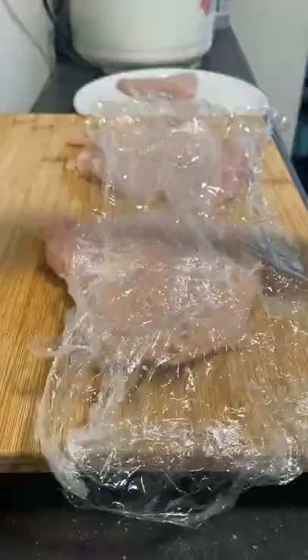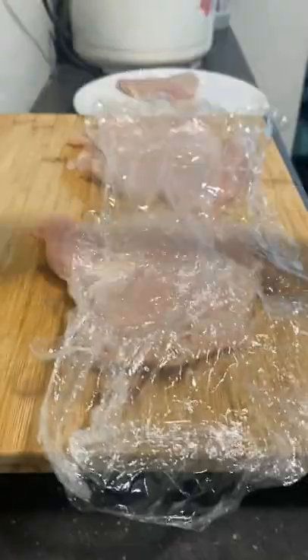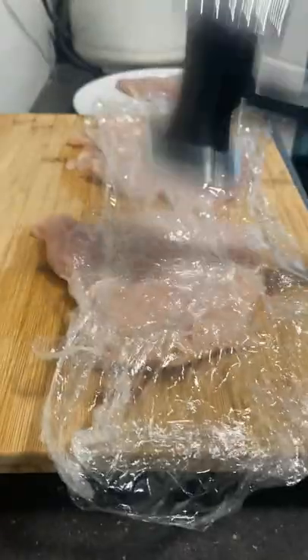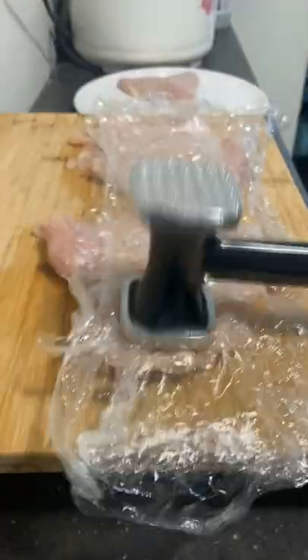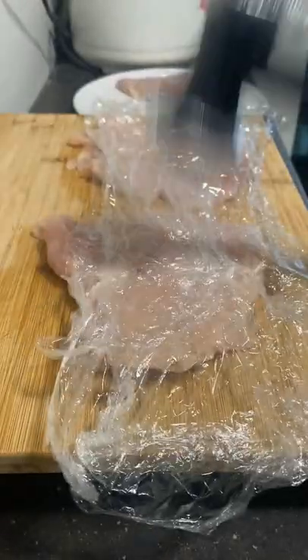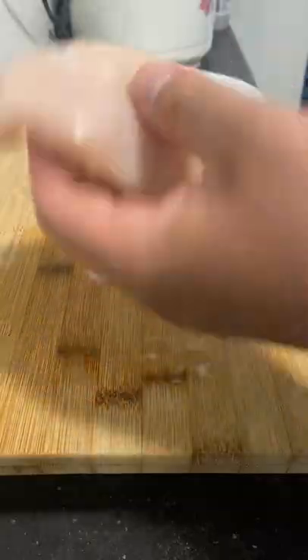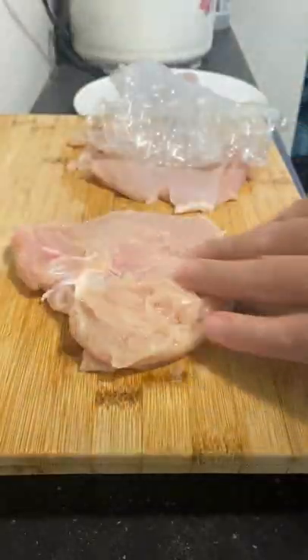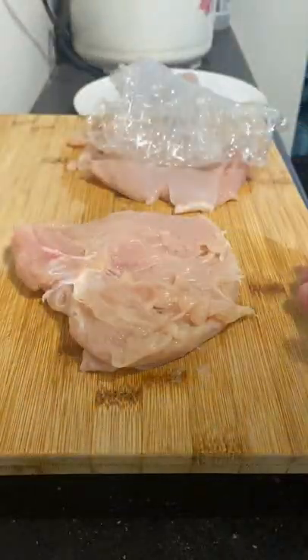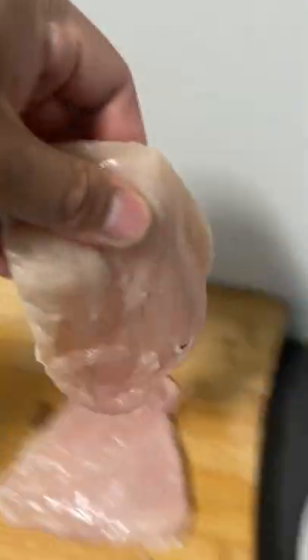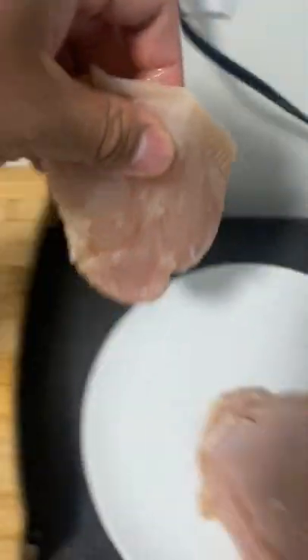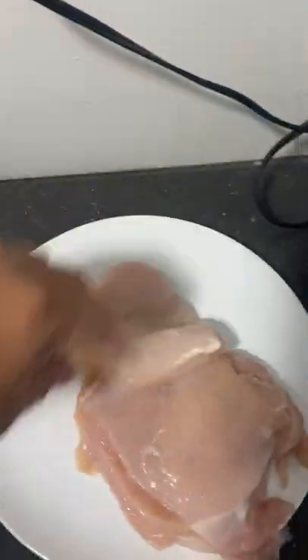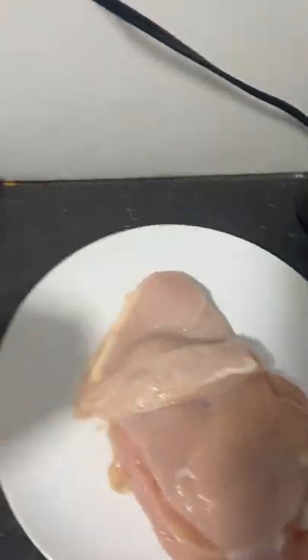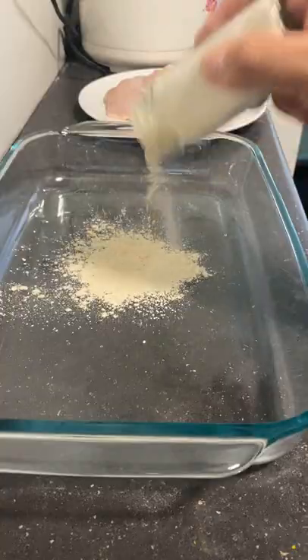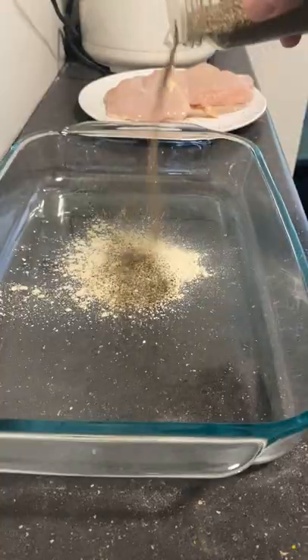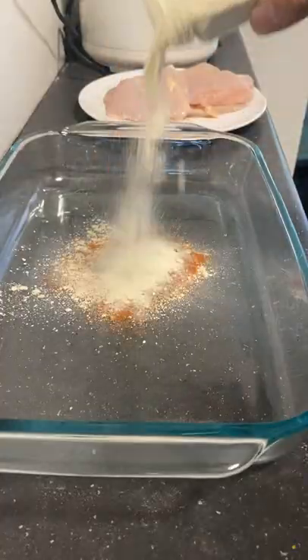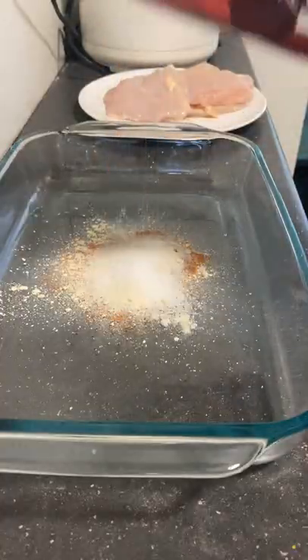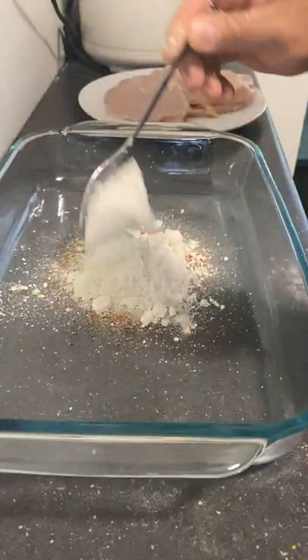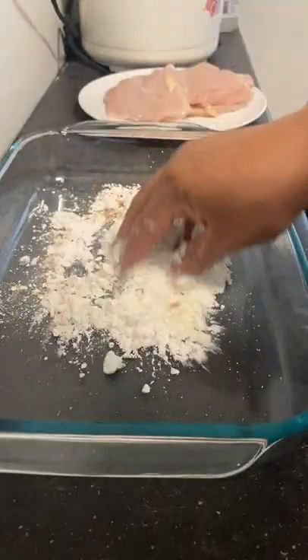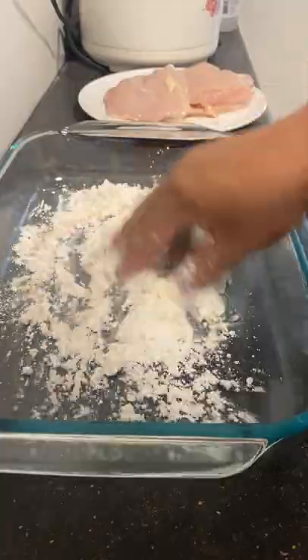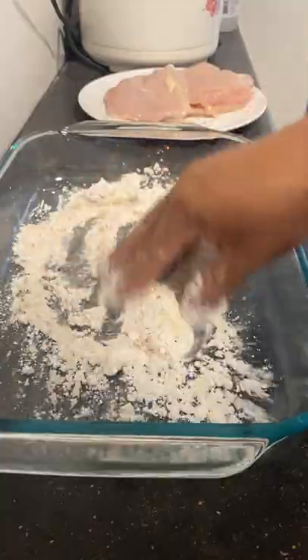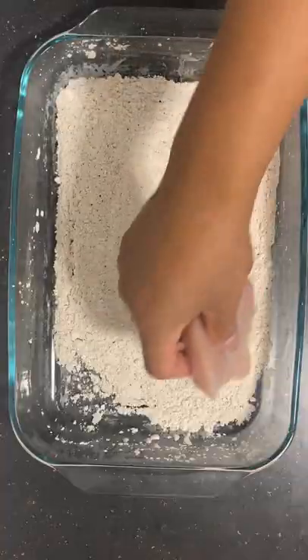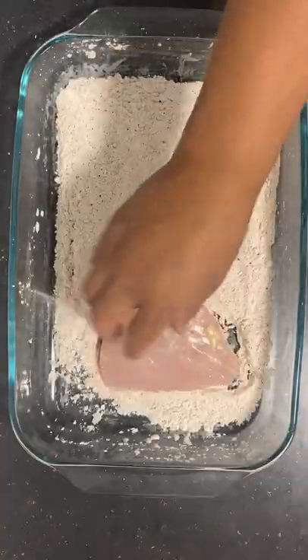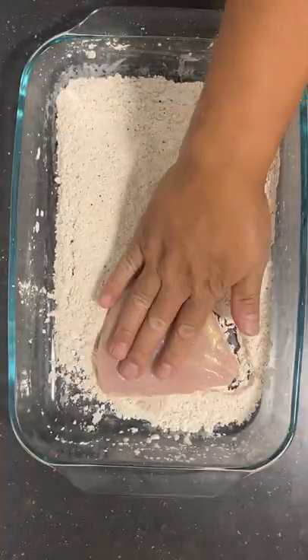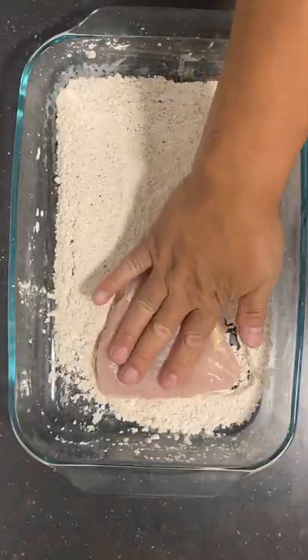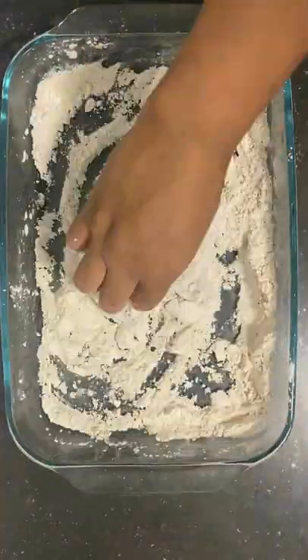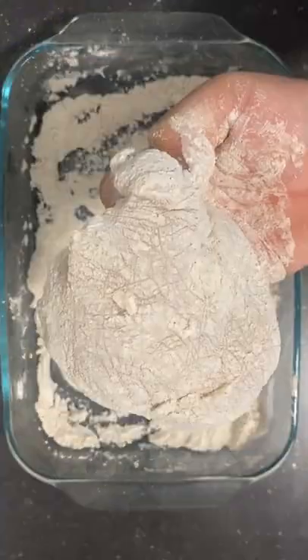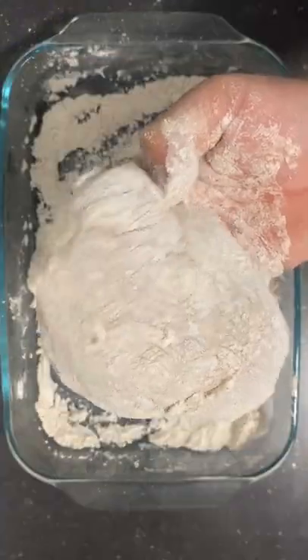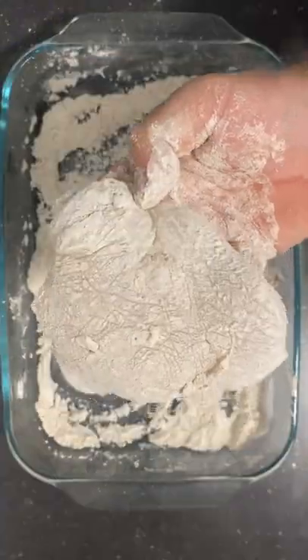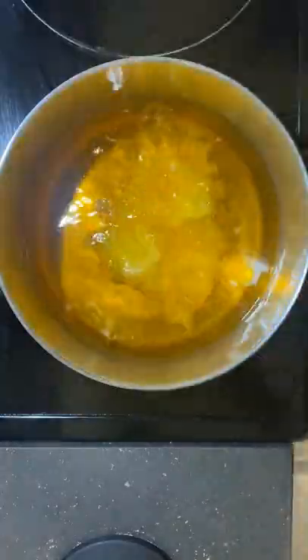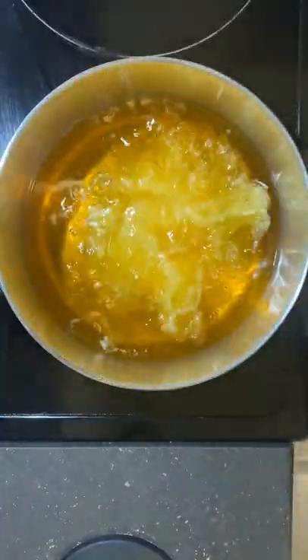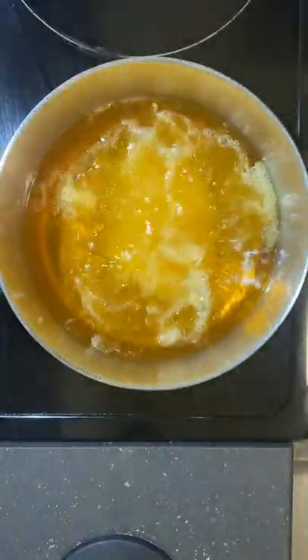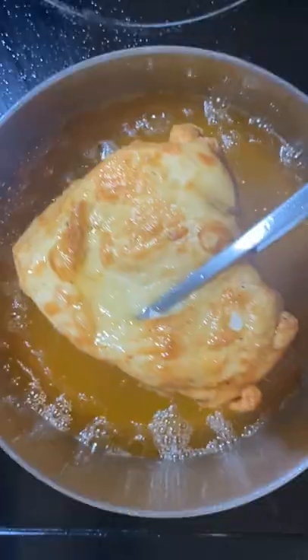Get yourself some chicken breasts, slice the middle, and beat the meat until tender. Get yourself some seasoning and flour. Mix it up until the chicken breast is coated like a bag of yayo. Deep fry for four to five minutes.